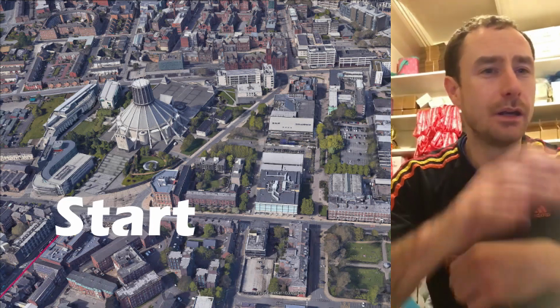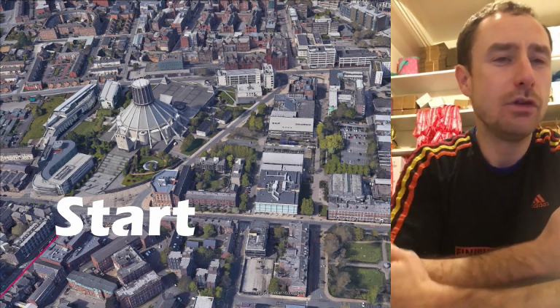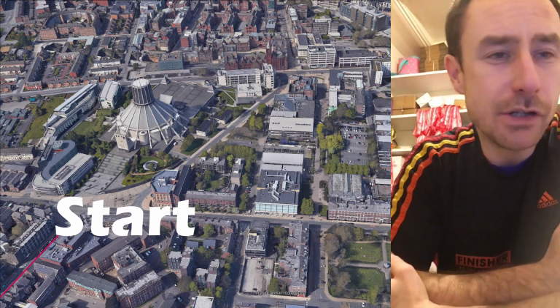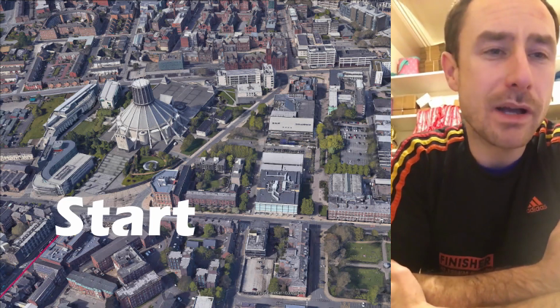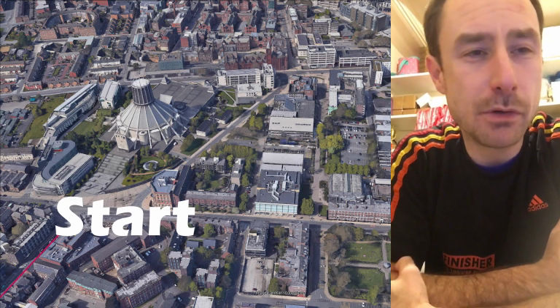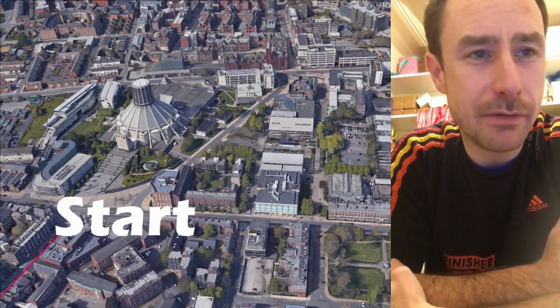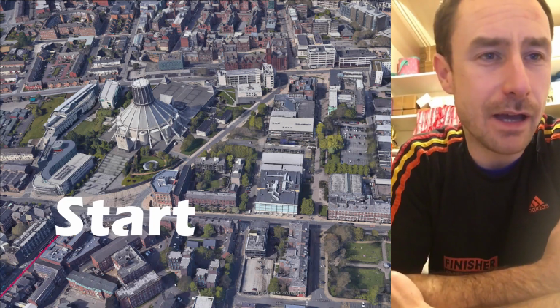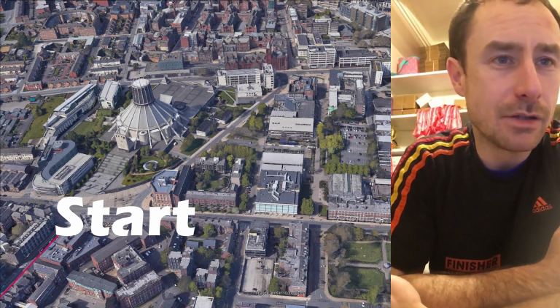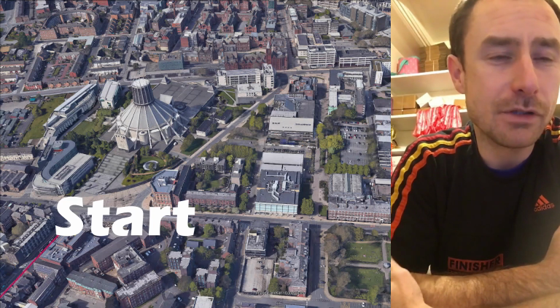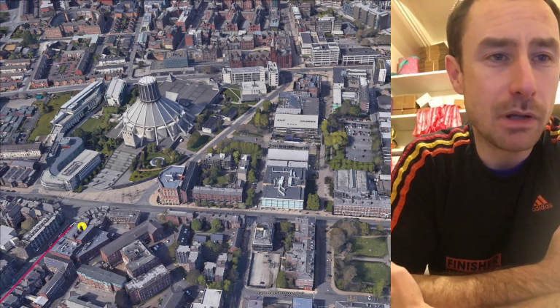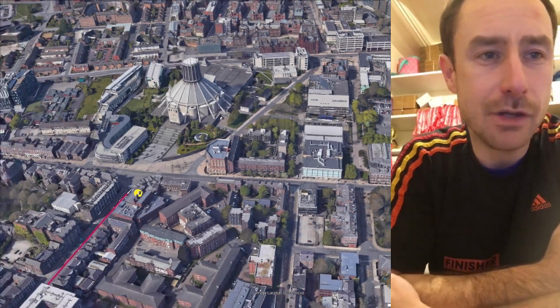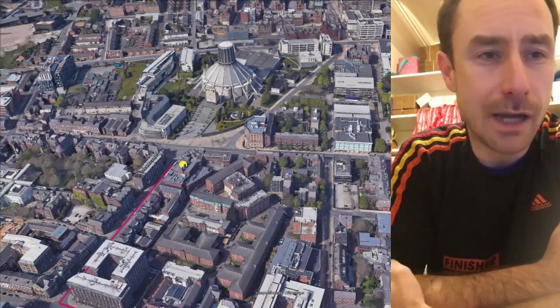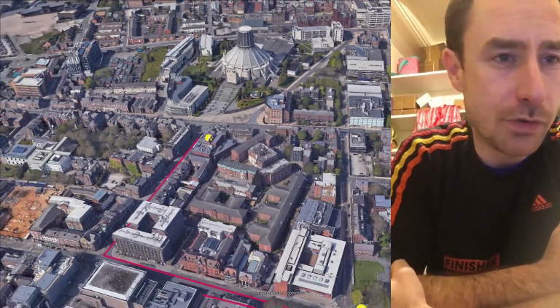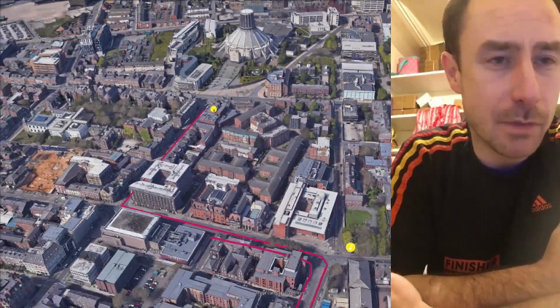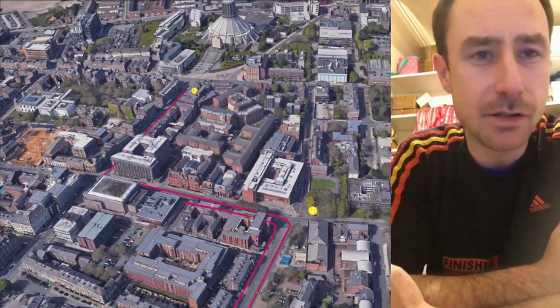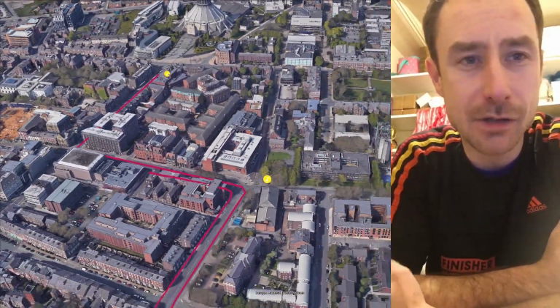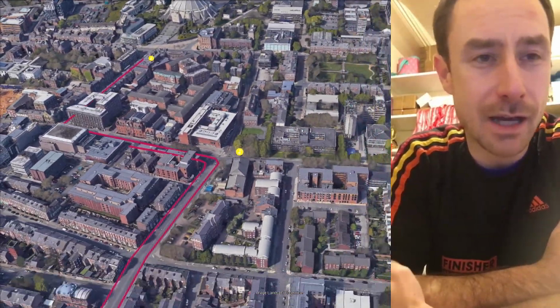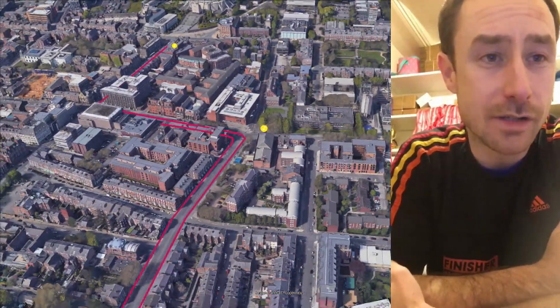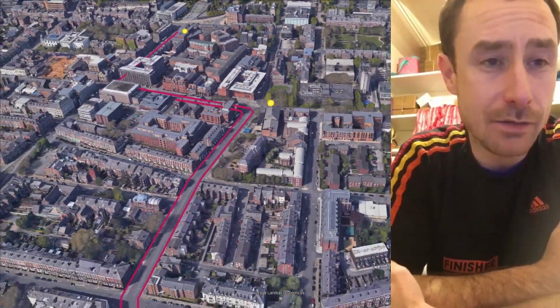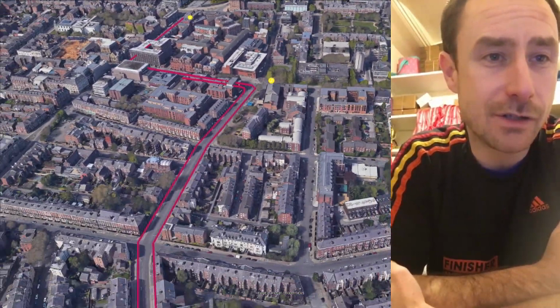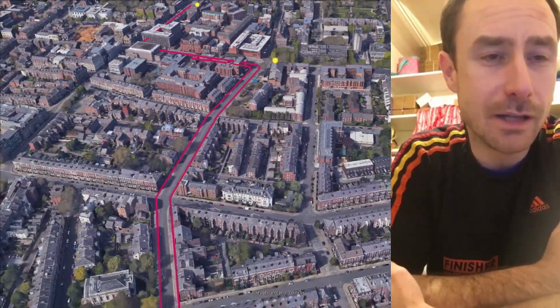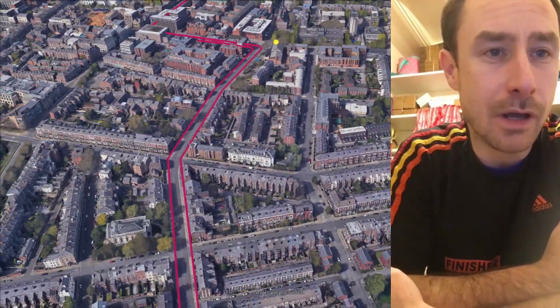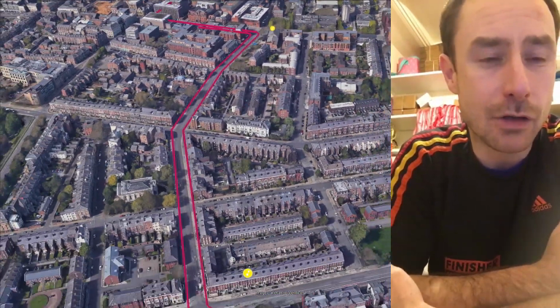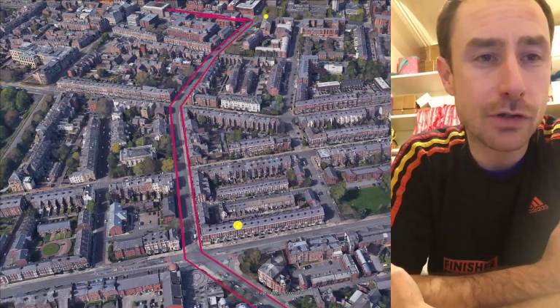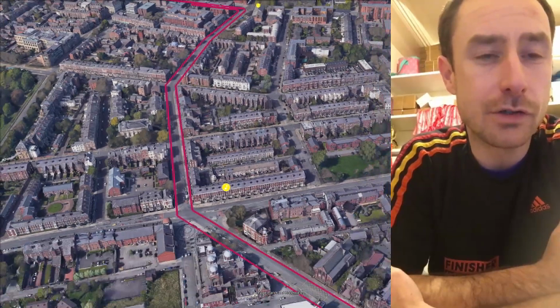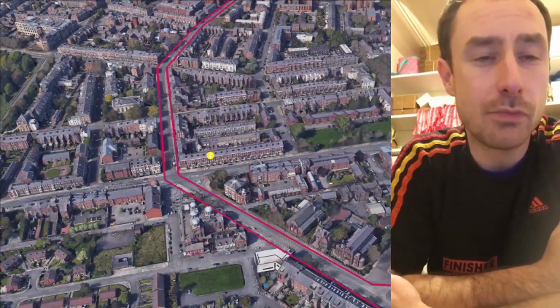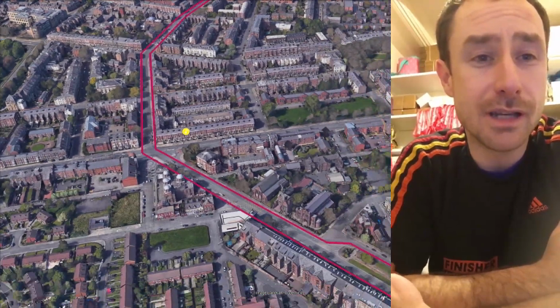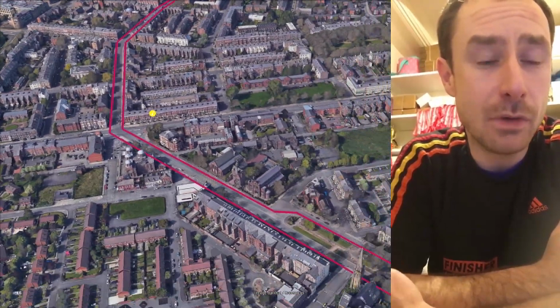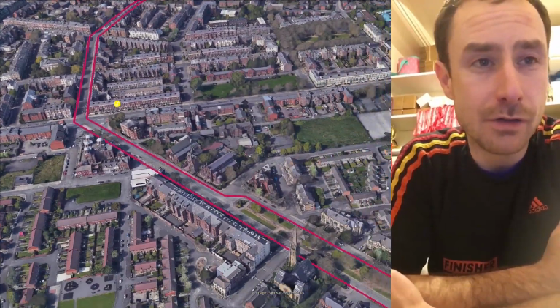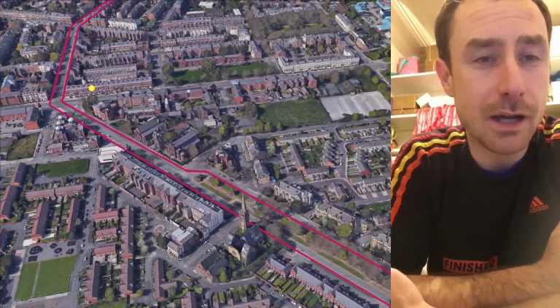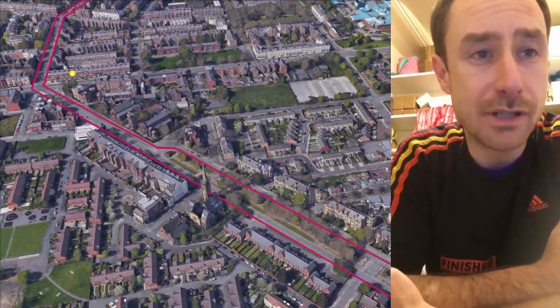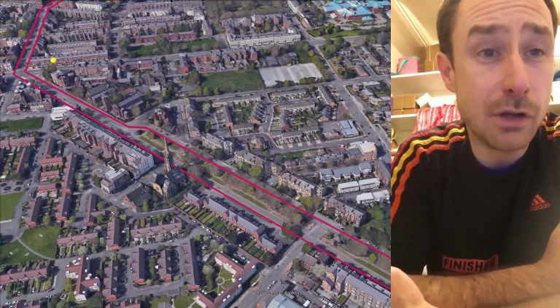Here's the route for the brand new John West Liverpool Spring 5k. Start in front of the Metropolitan Cathedral, down Hope Street, and we turn onto Myrtle Street, then onto Catherine Street, straight the way down and across onto Prentiss Avenue, straight the way down Prentiss Avenue.